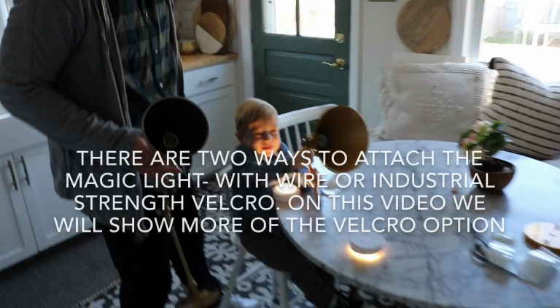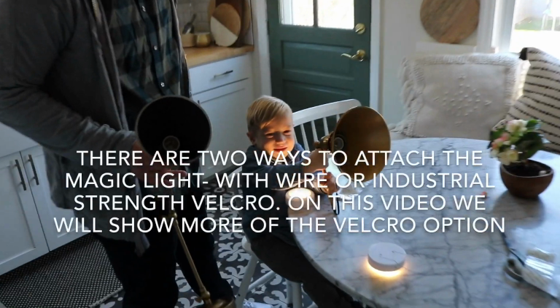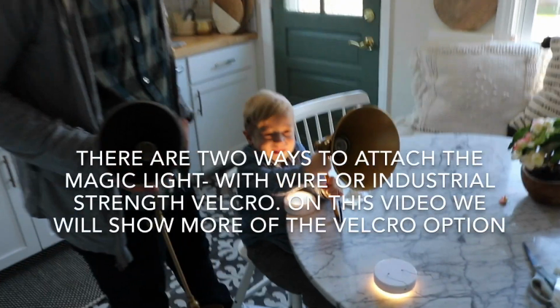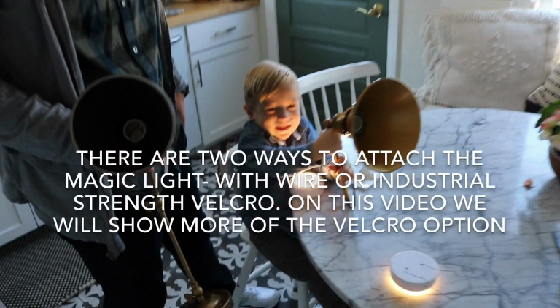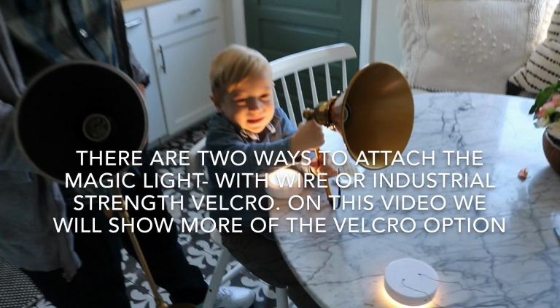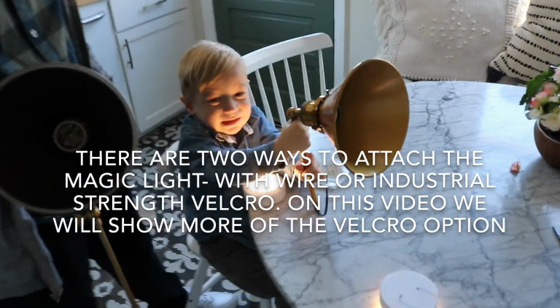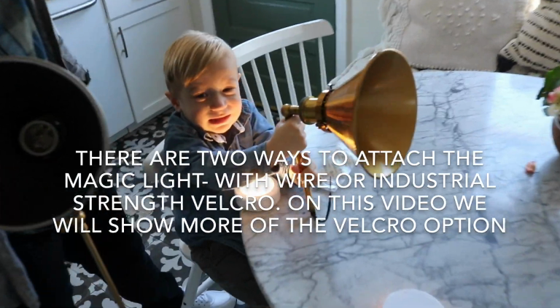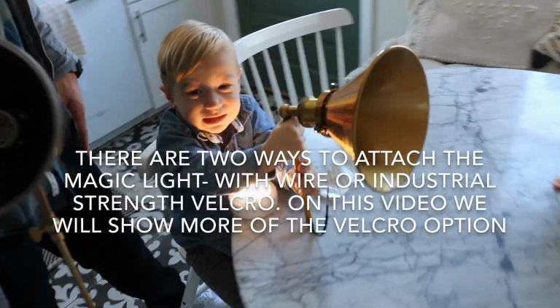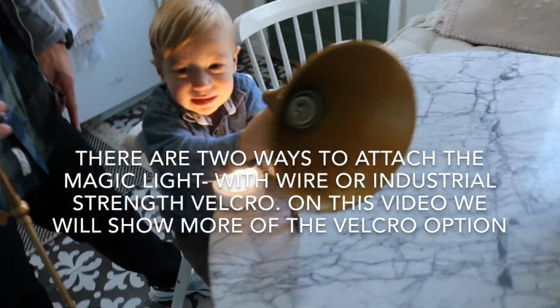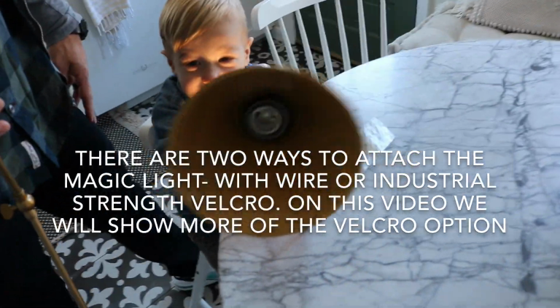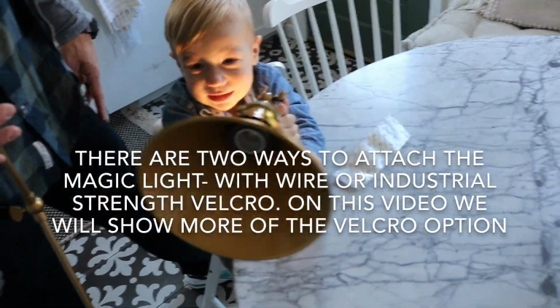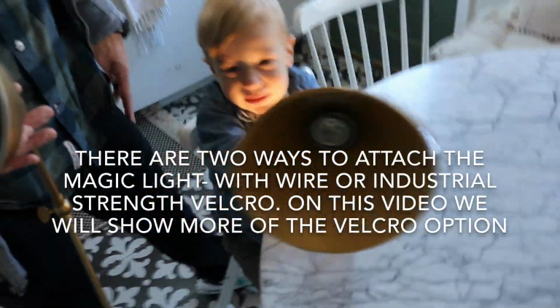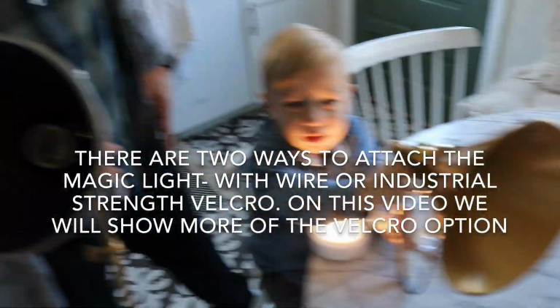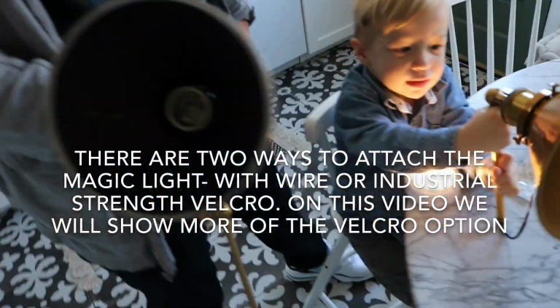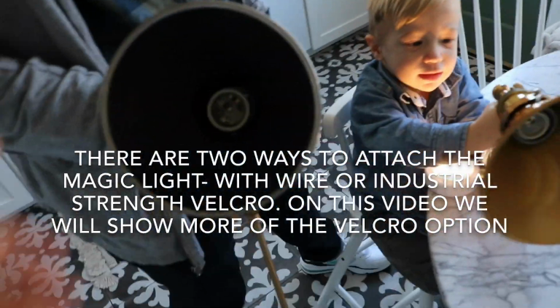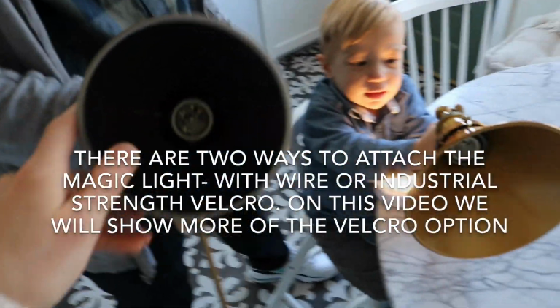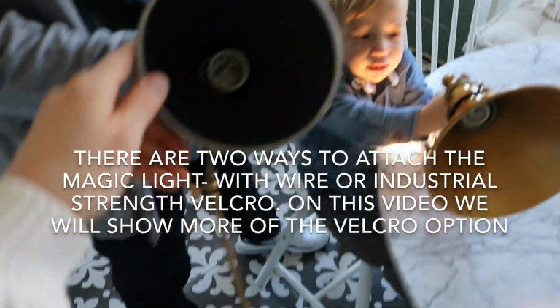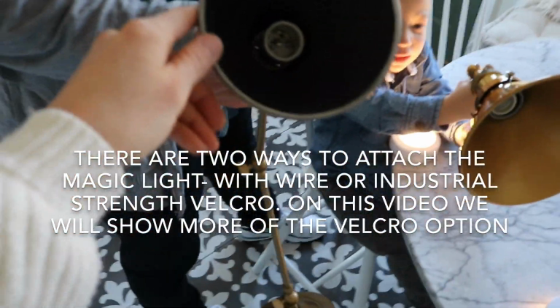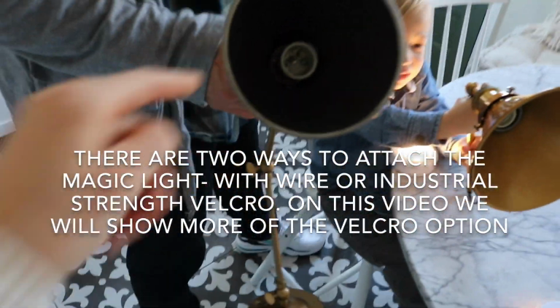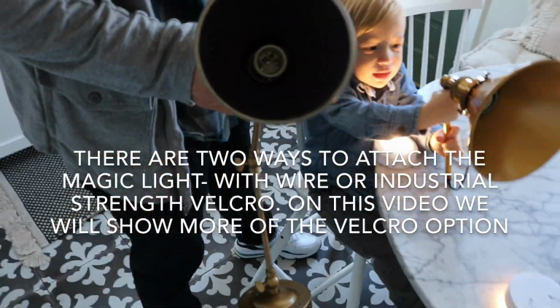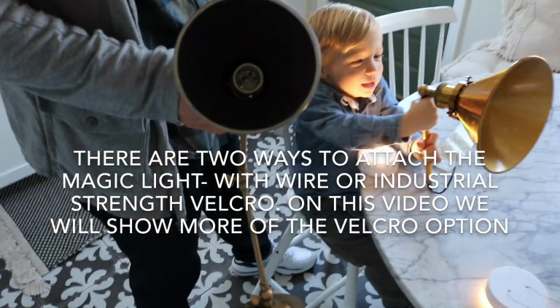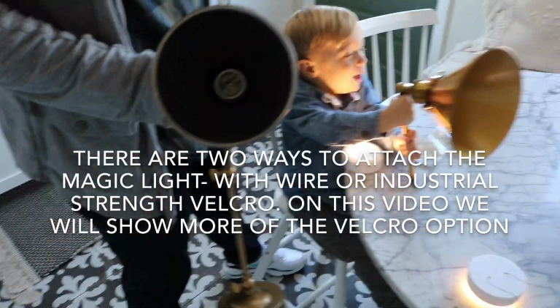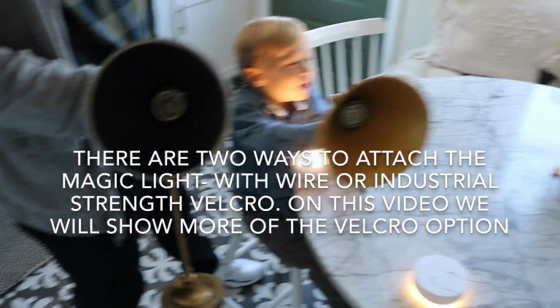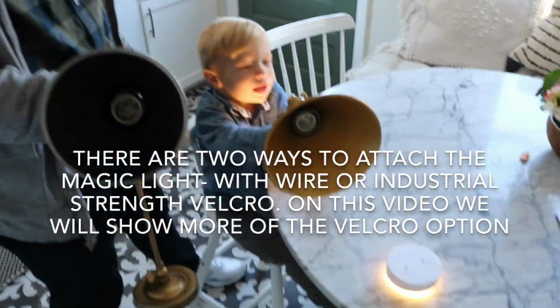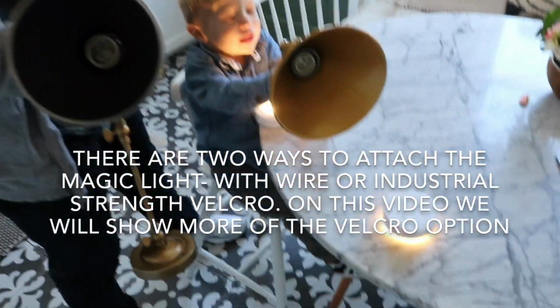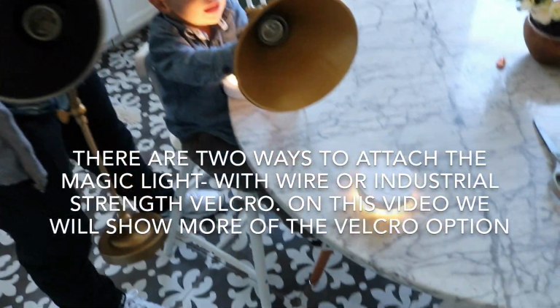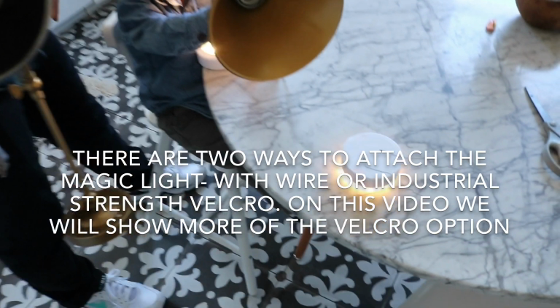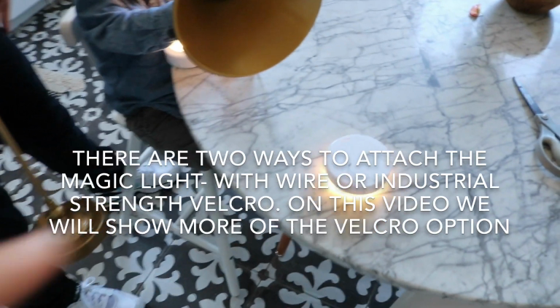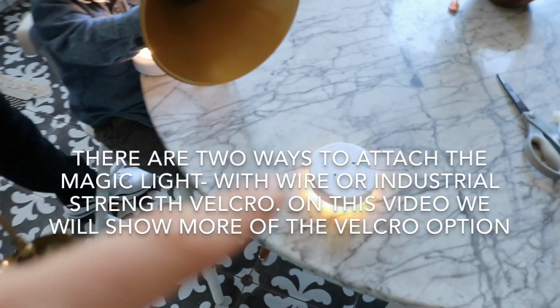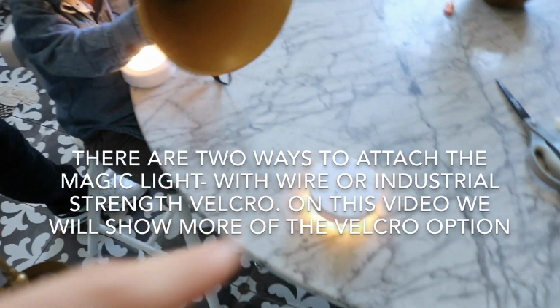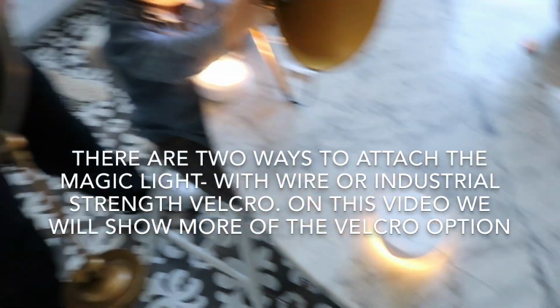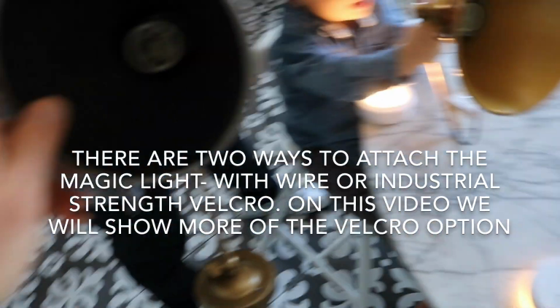We have our assistant — you're being such a good helper! We have two different sconces and we are going to show you how to attach the magic light.